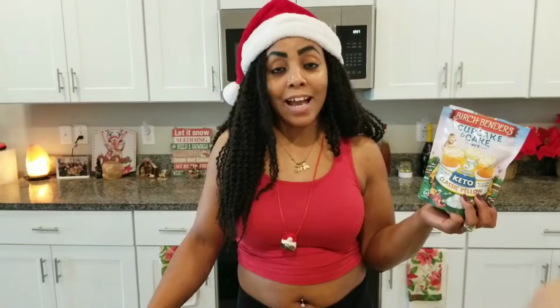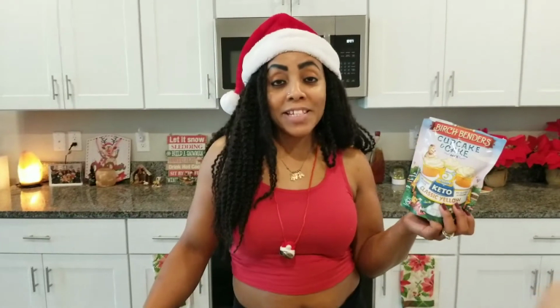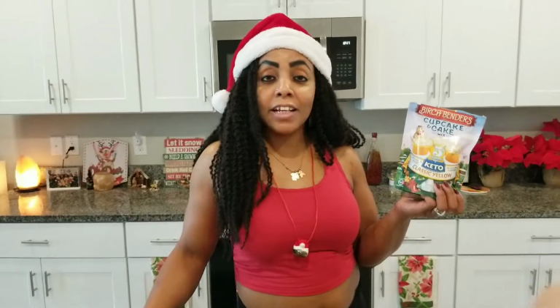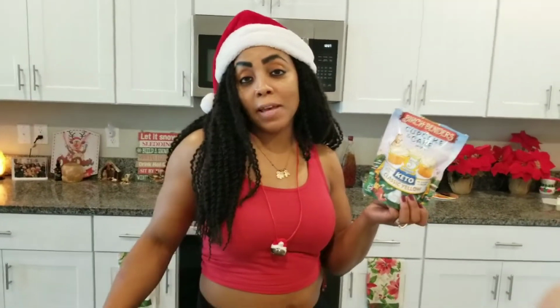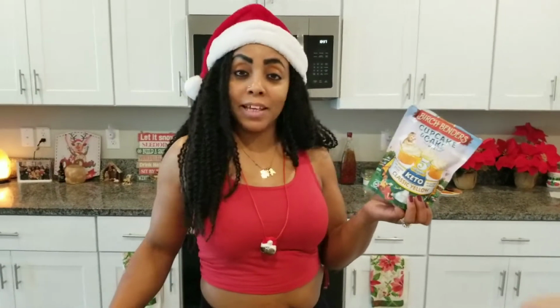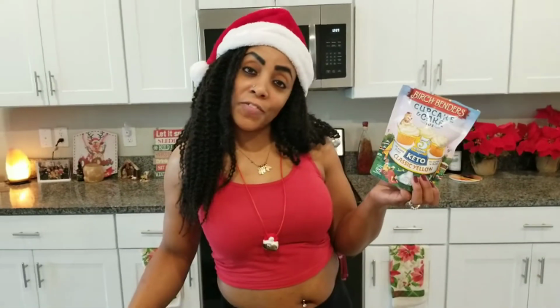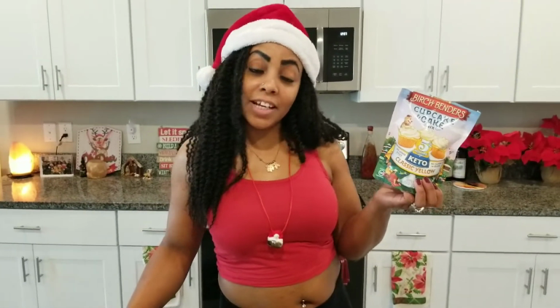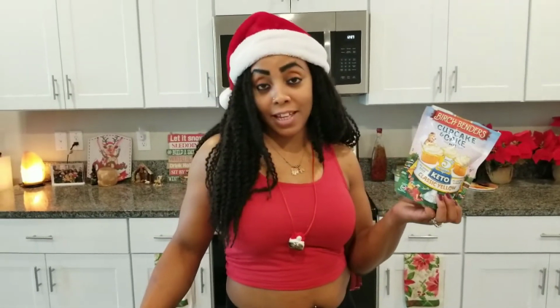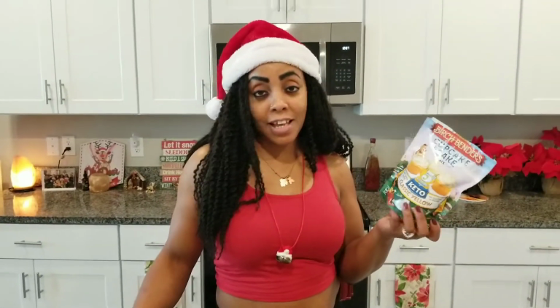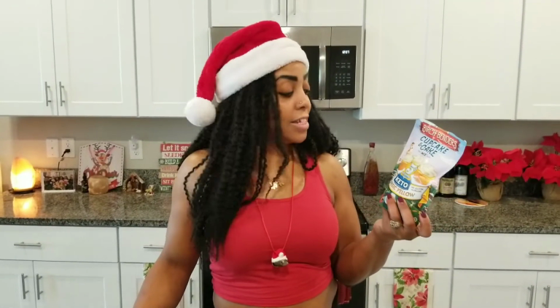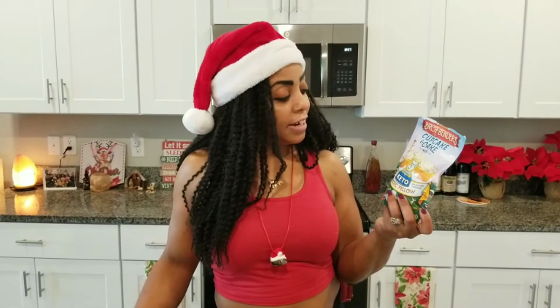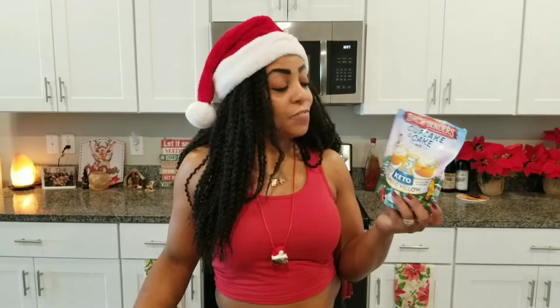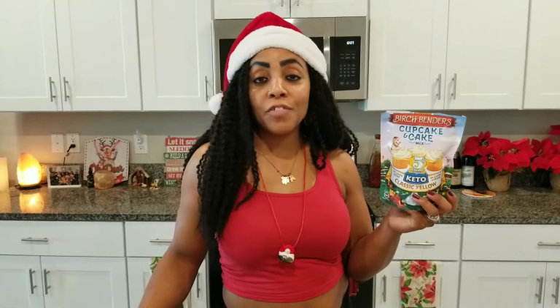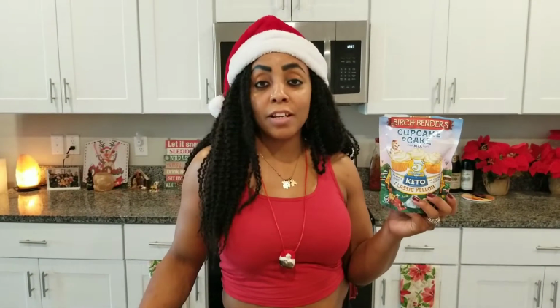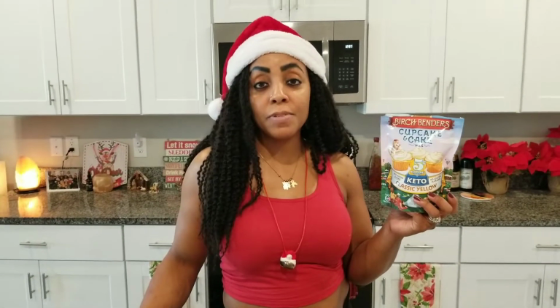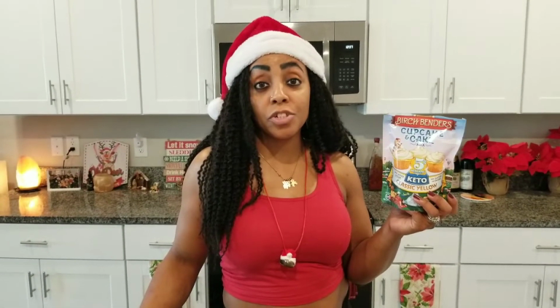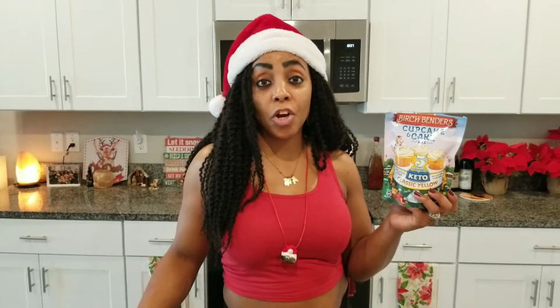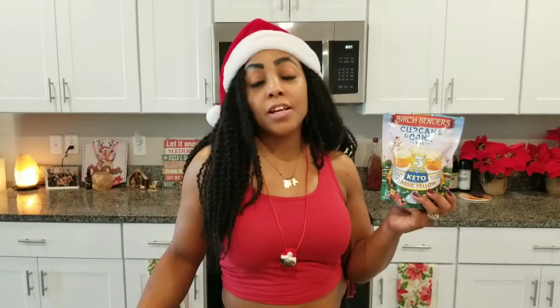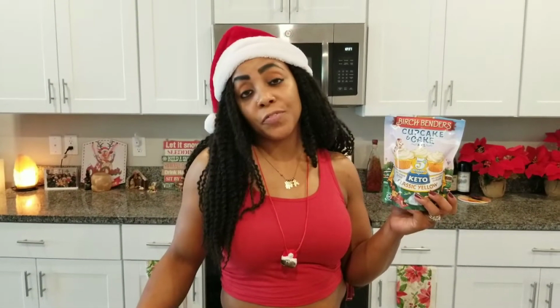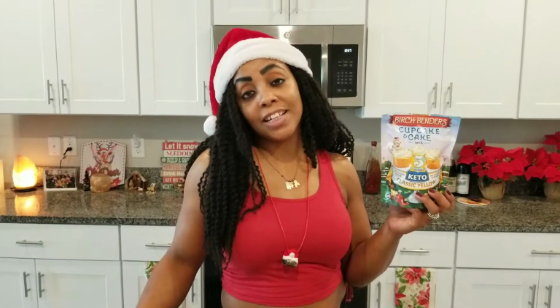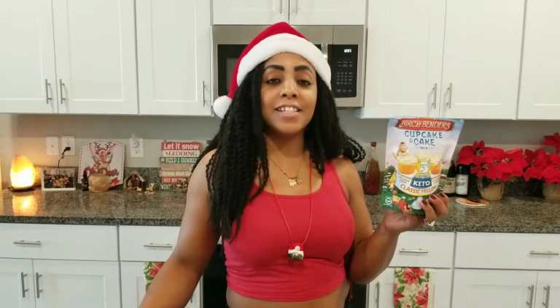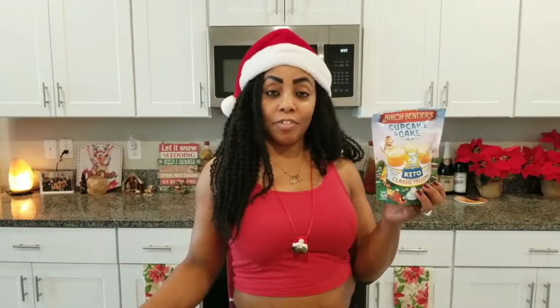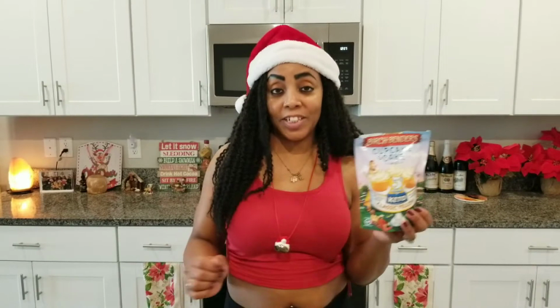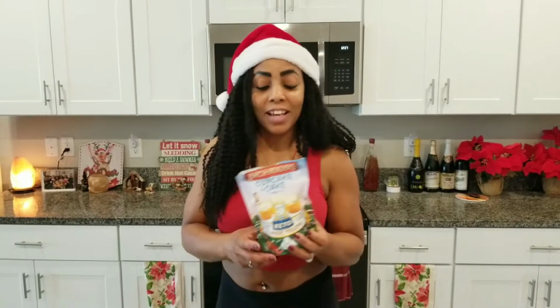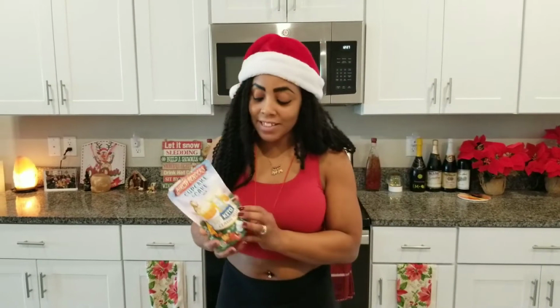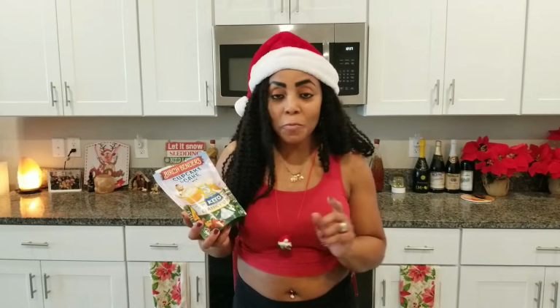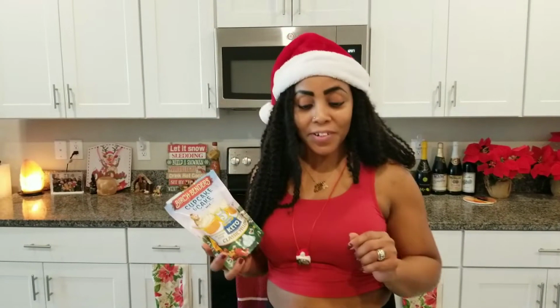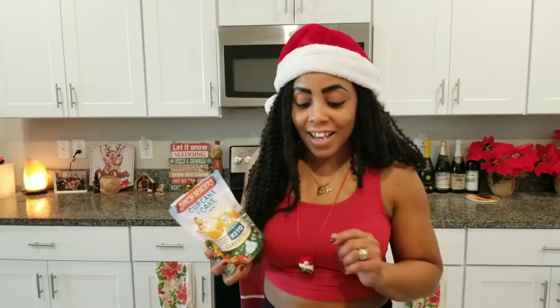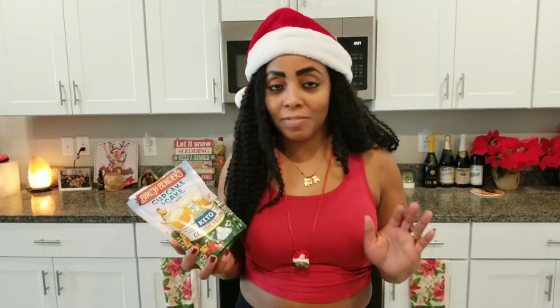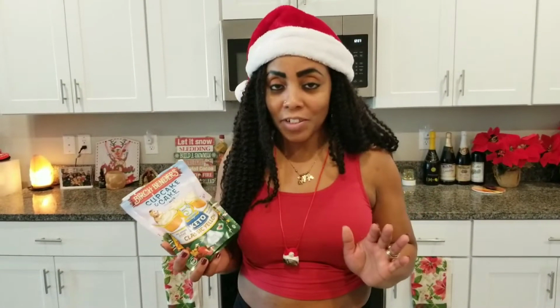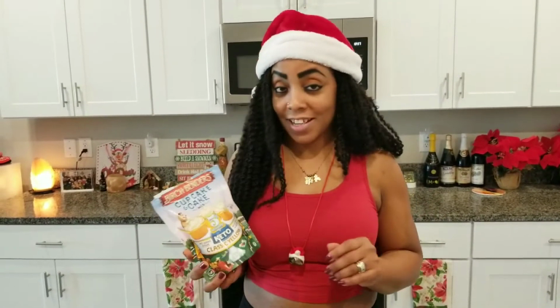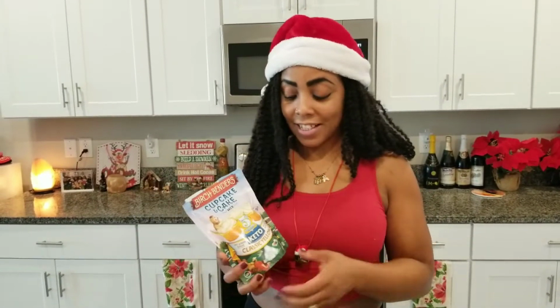Hi, I'm here today and I'm going to make some keto friendly cupcakes. This right here has 5 grams net carbs, zero sugar, gluten free, and grain free. I picked this up from Walmart and I'm really curious to see how this tastes.